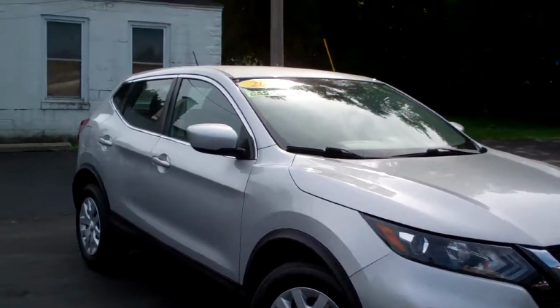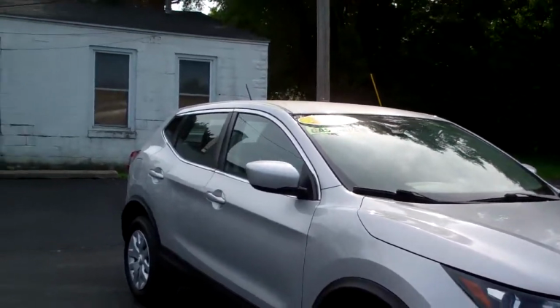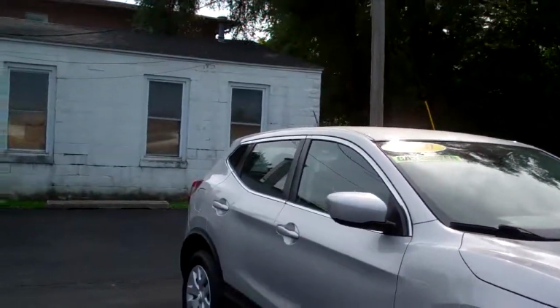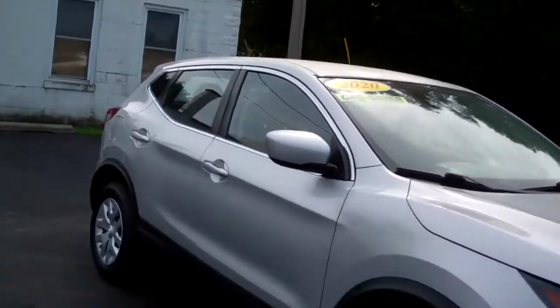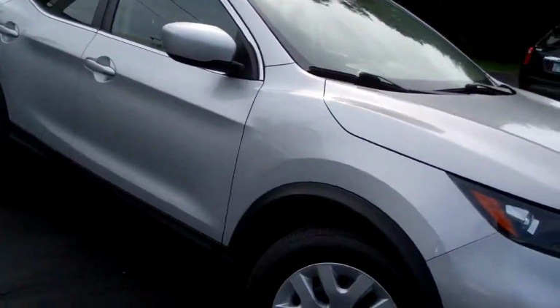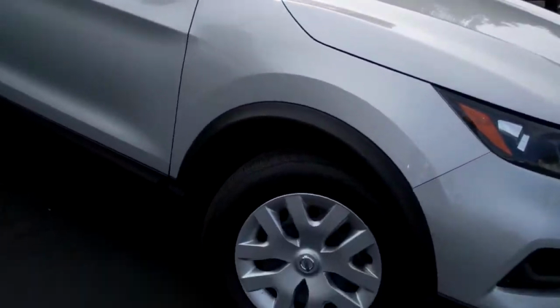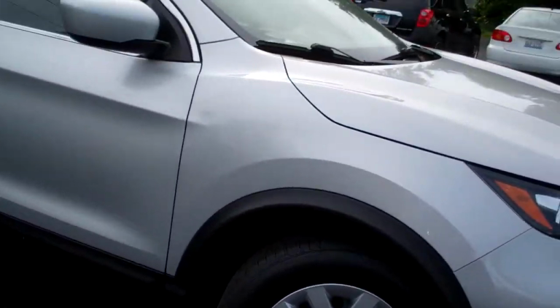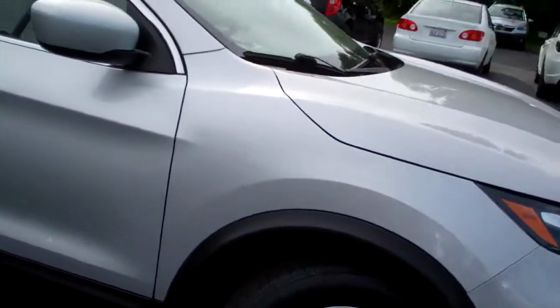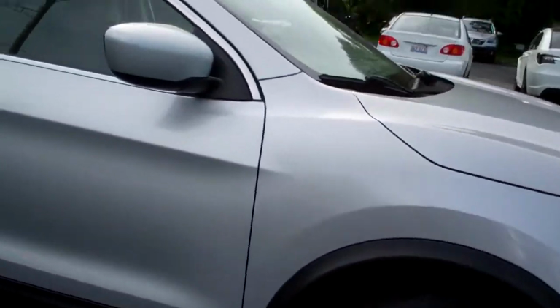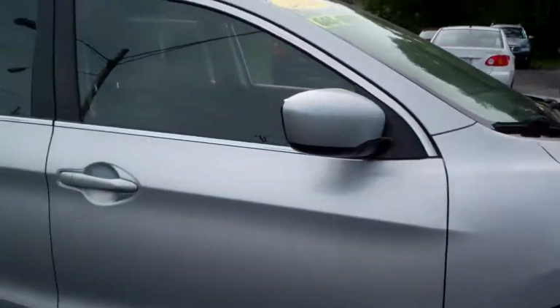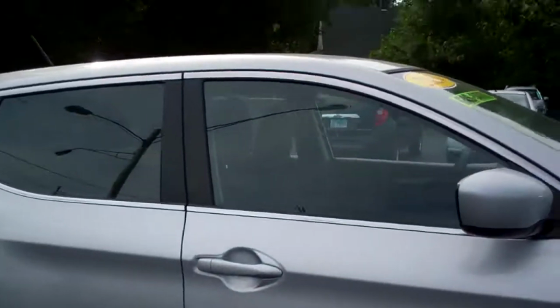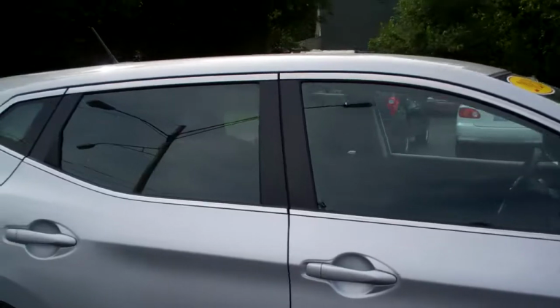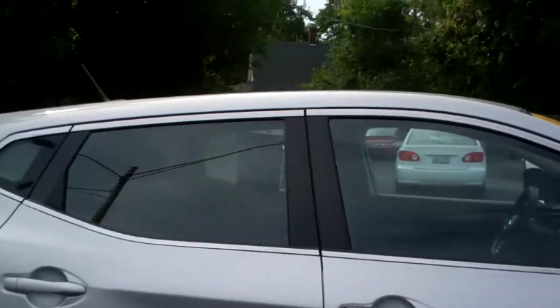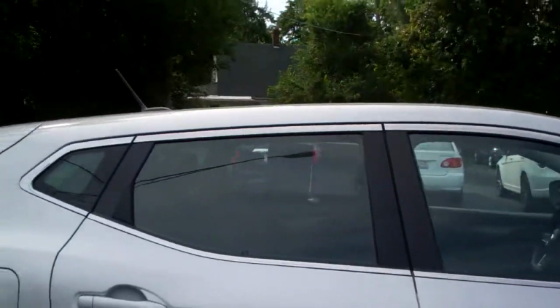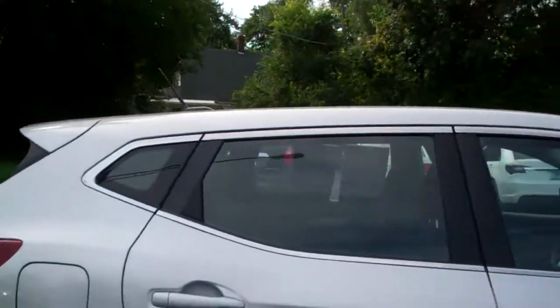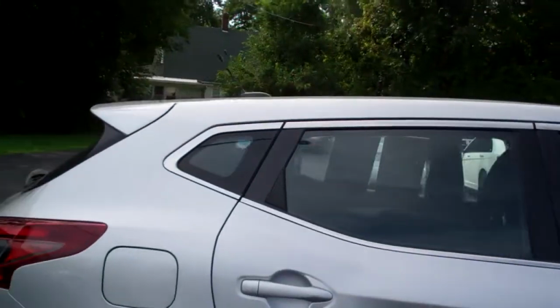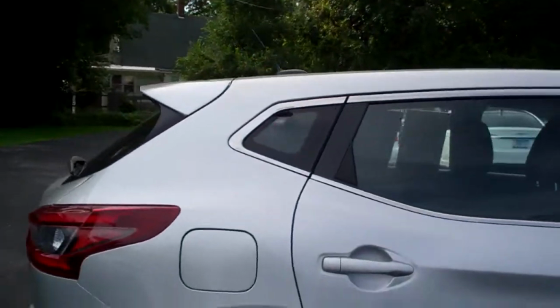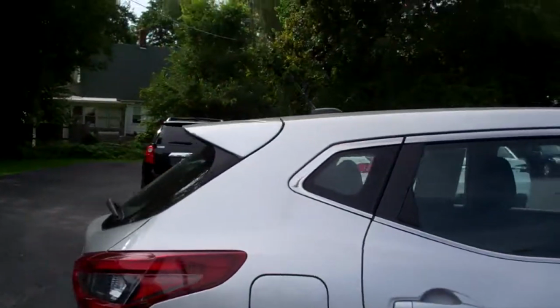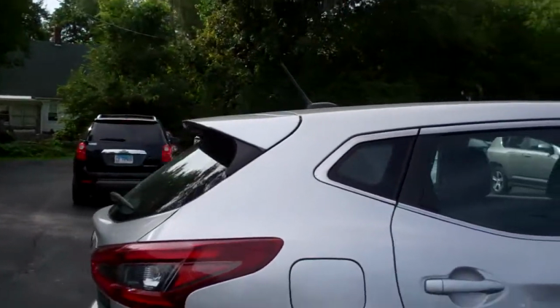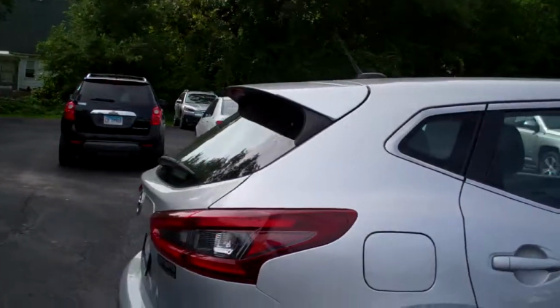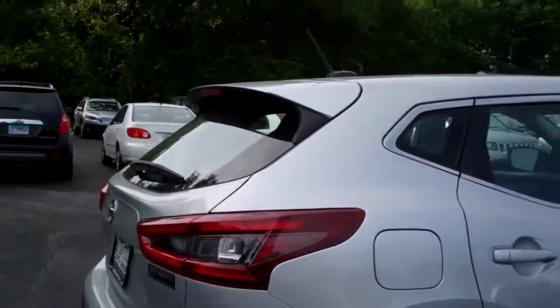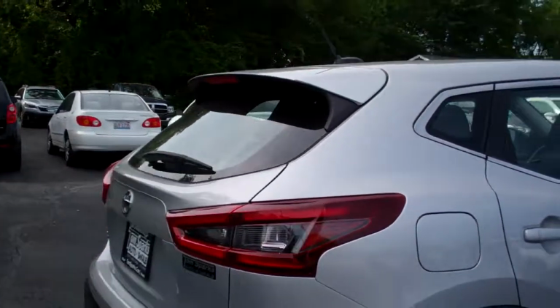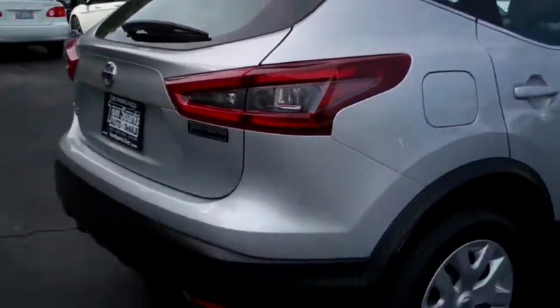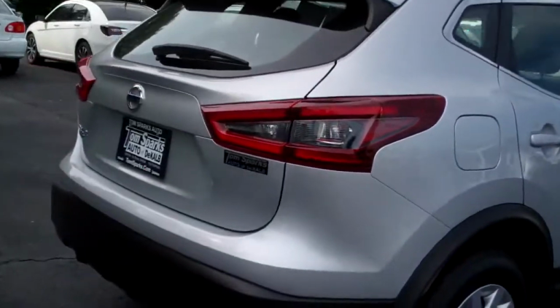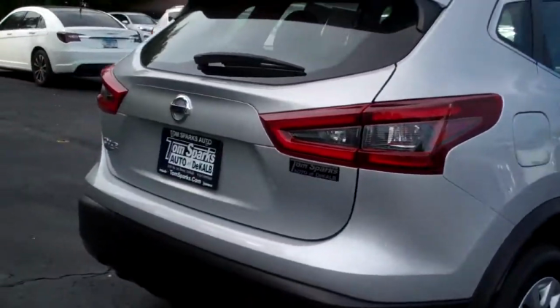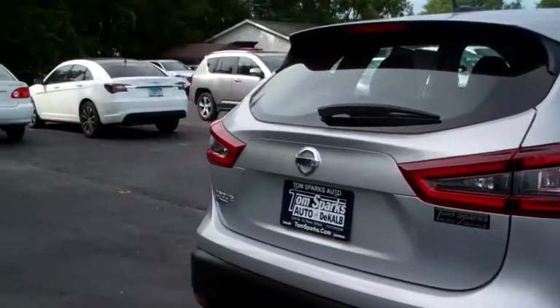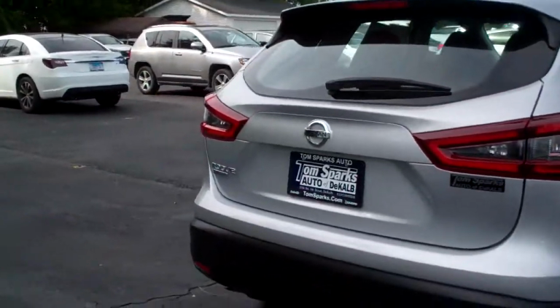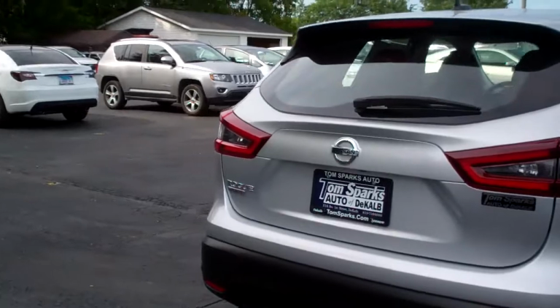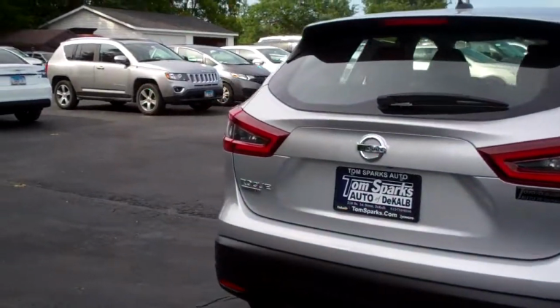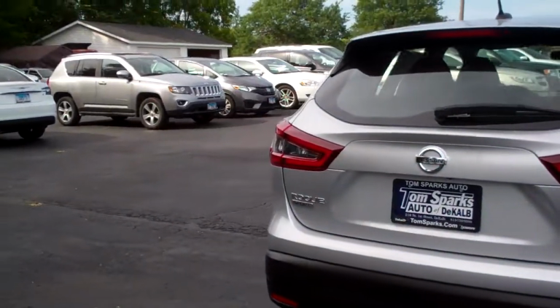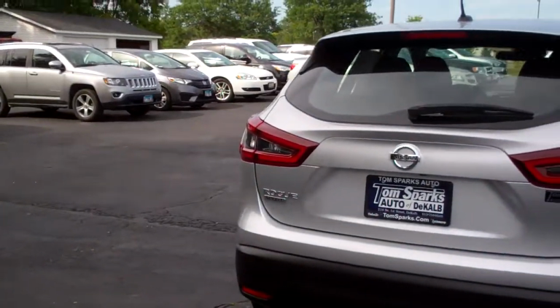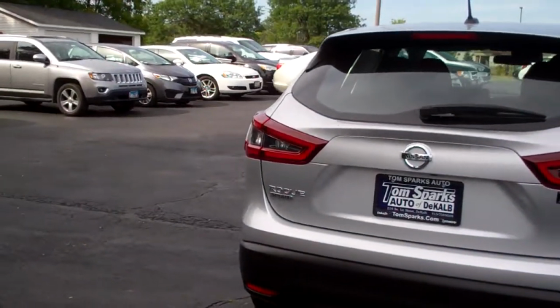Nice vehicle, silver in color, nice caps on the wheels, kind of a smoke glass around the back. Sensors for parking, backup camera also.